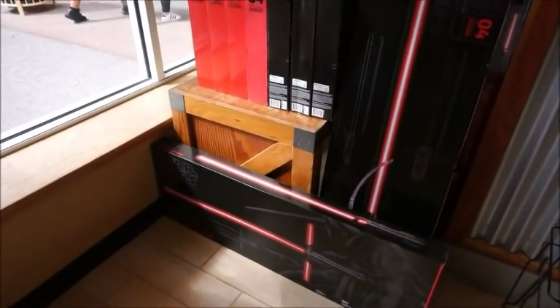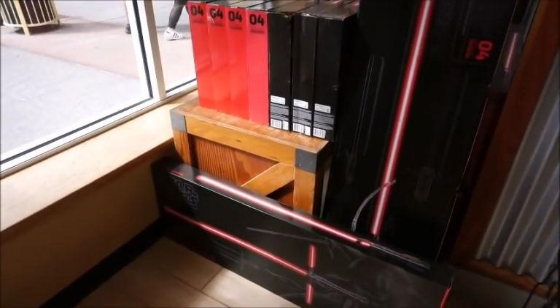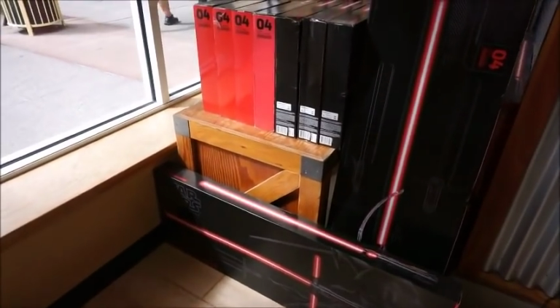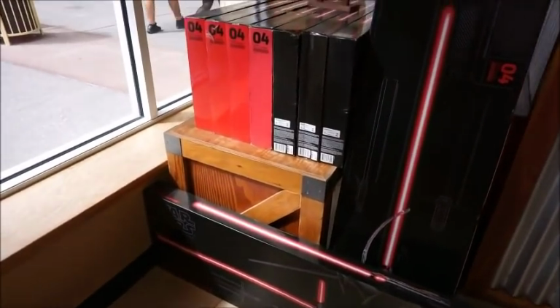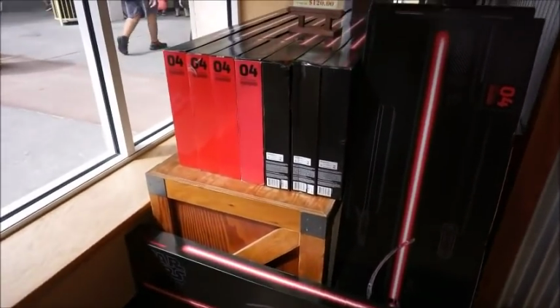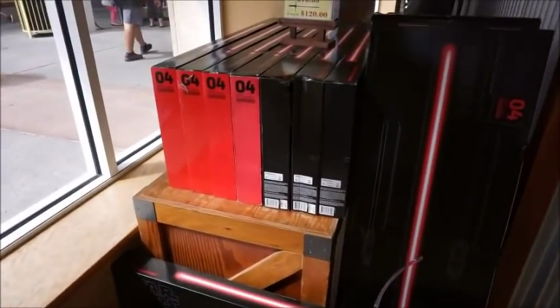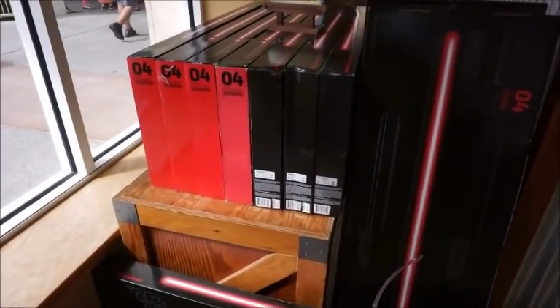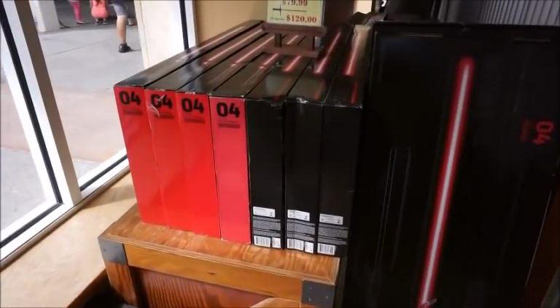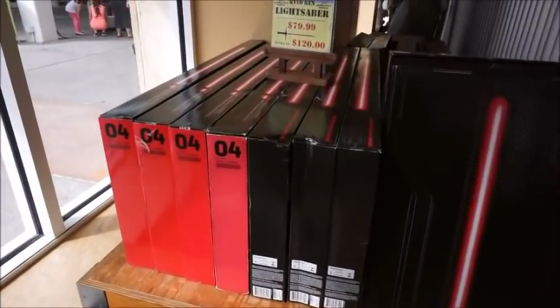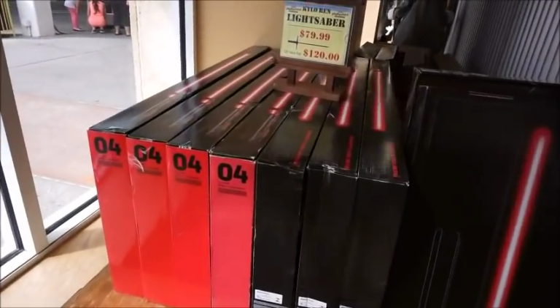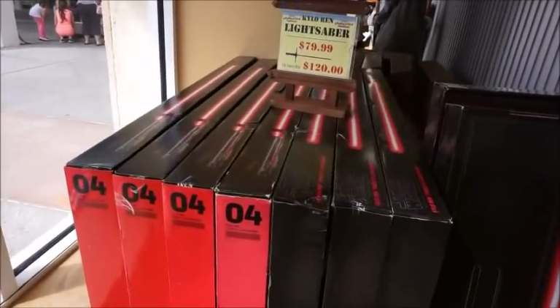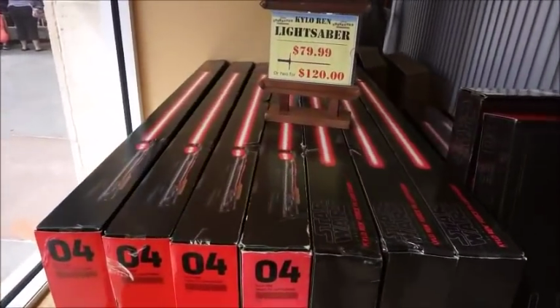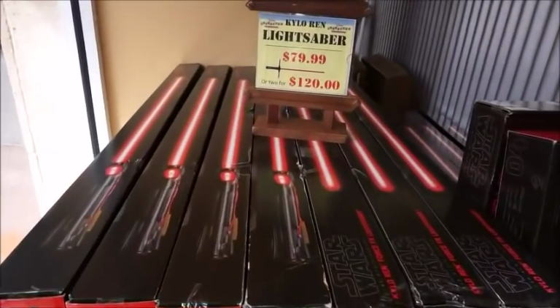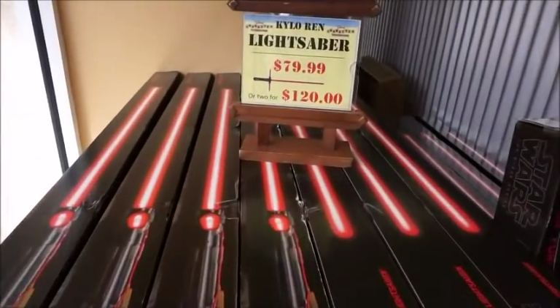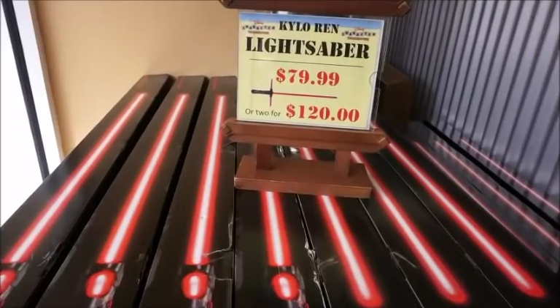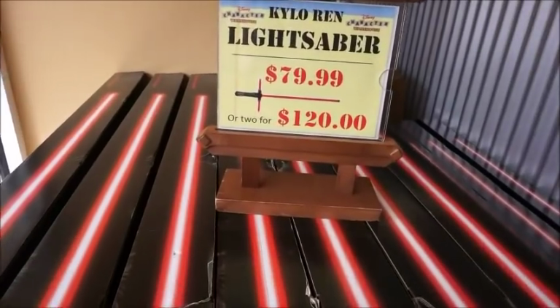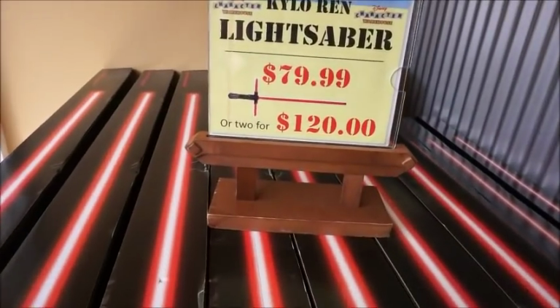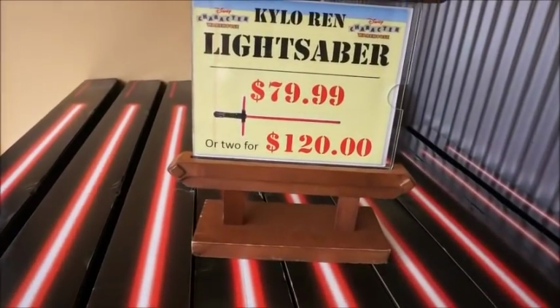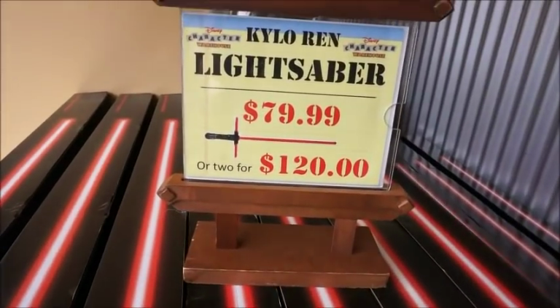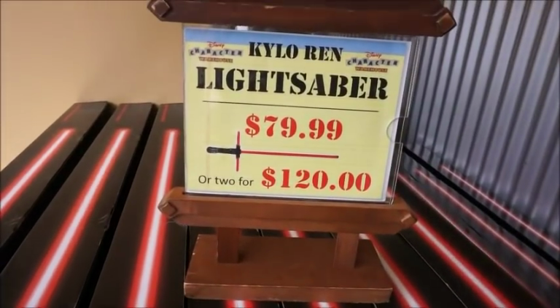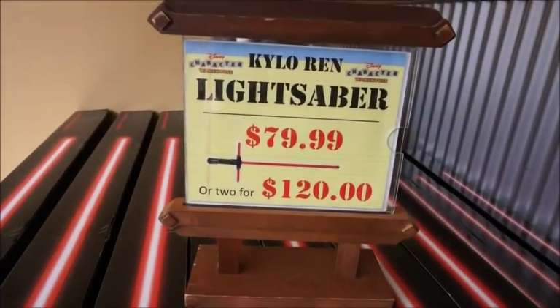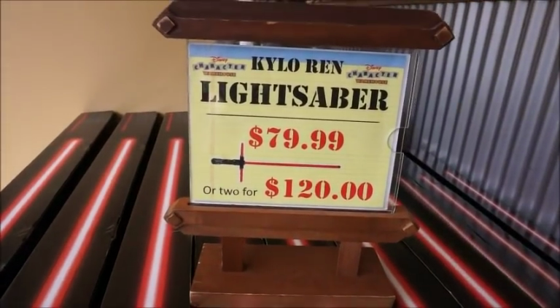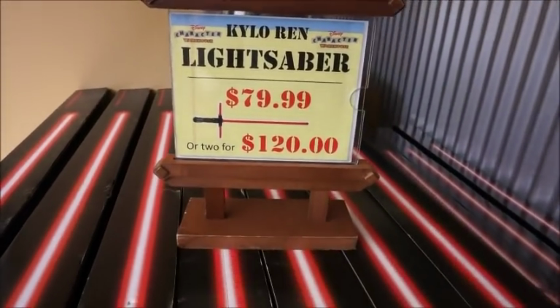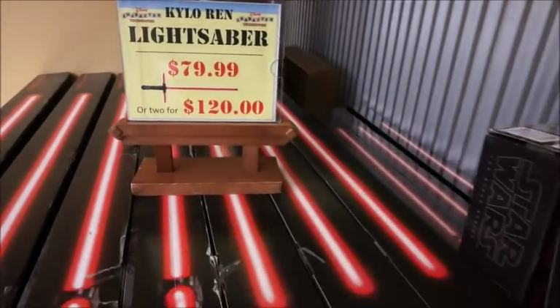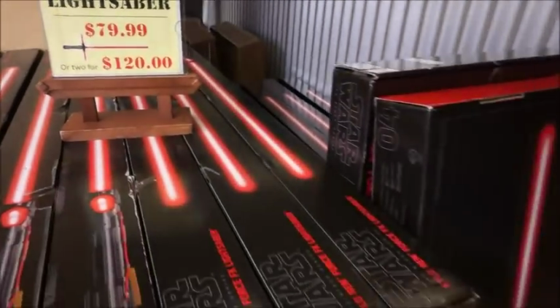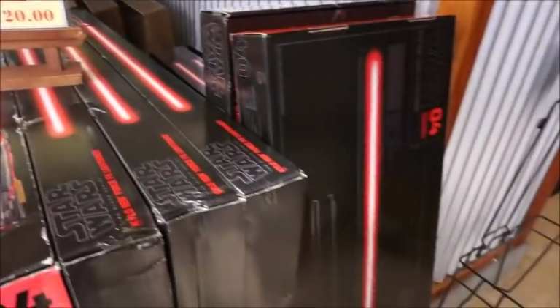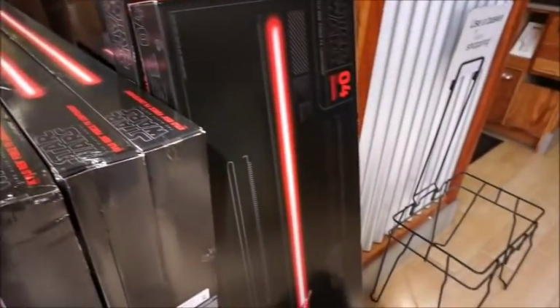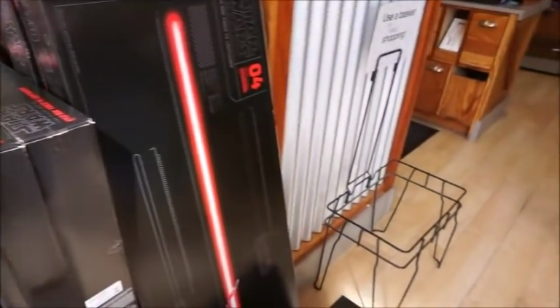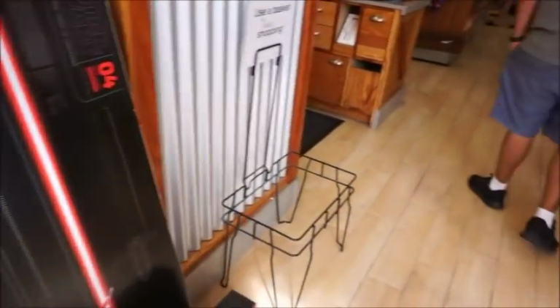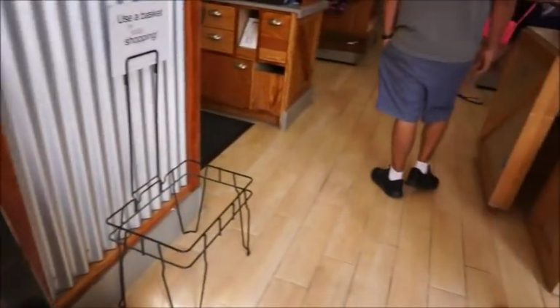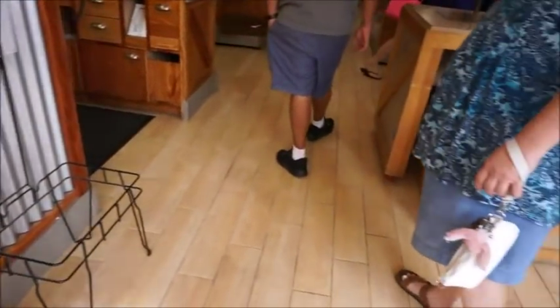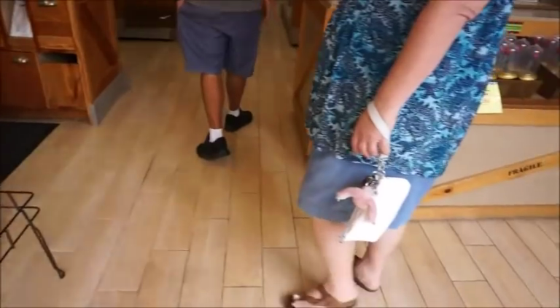So right walking in, we see the Kylo Ren Sabers — they've been here for some time now. They're $80, or 2 for $120. So if you're wanting to get two sabers, that's the way to do it.